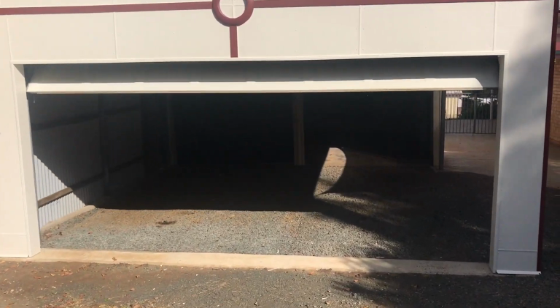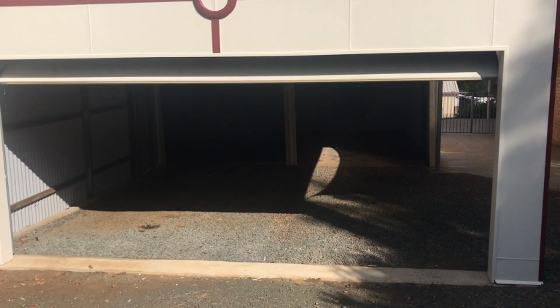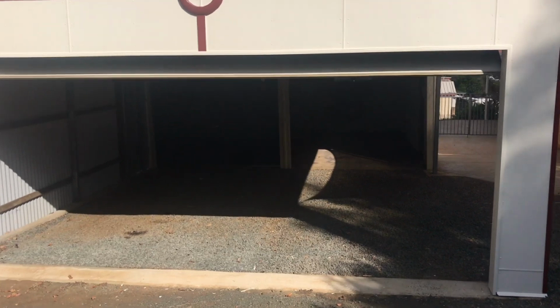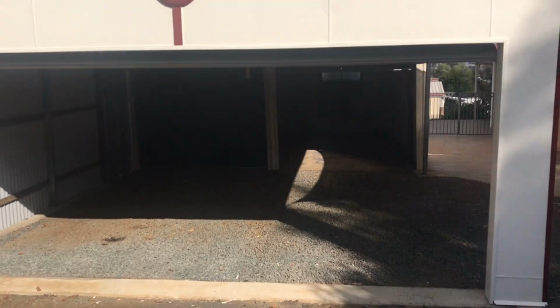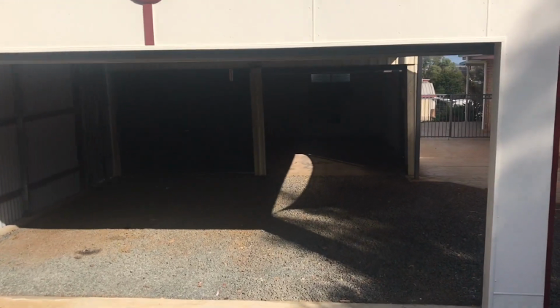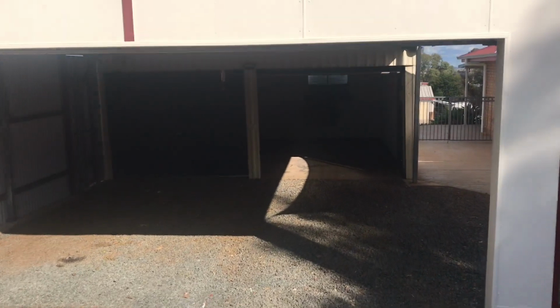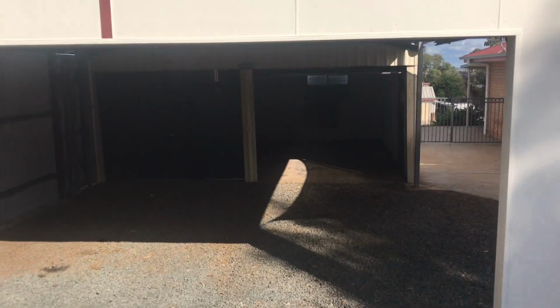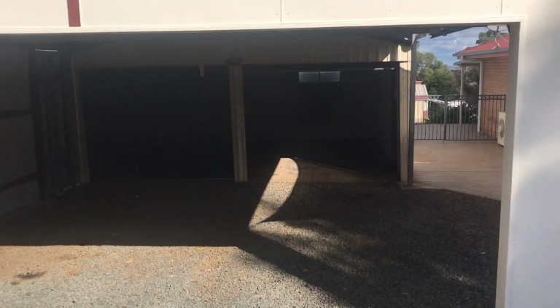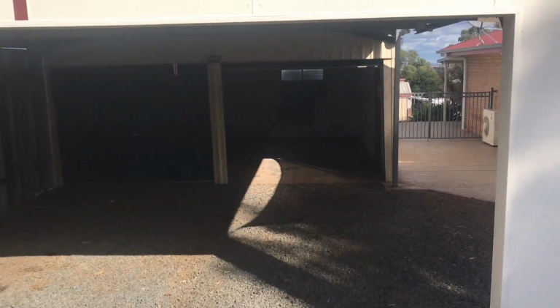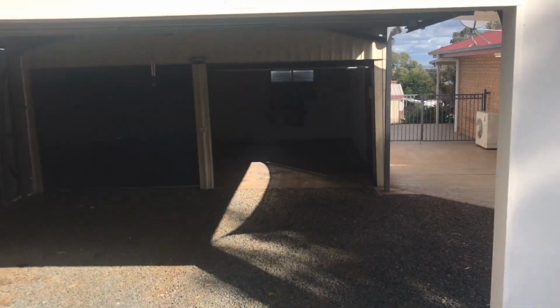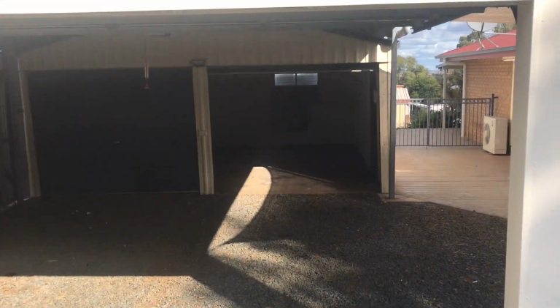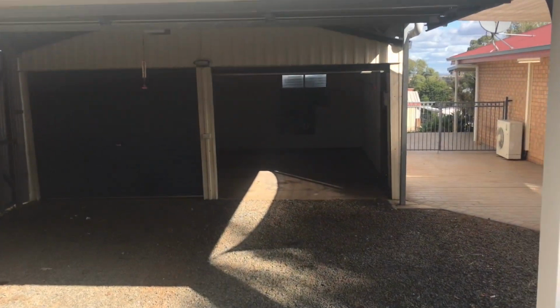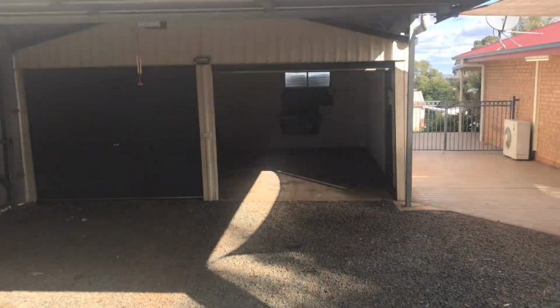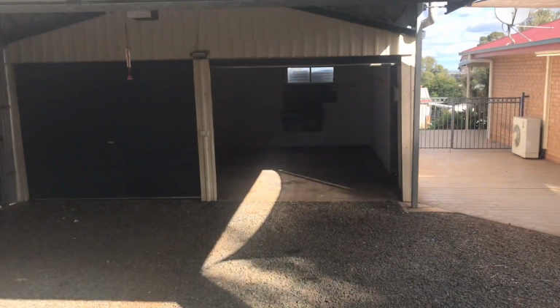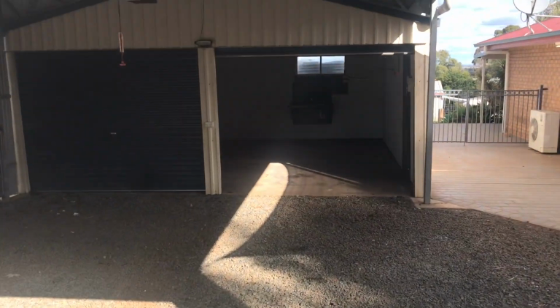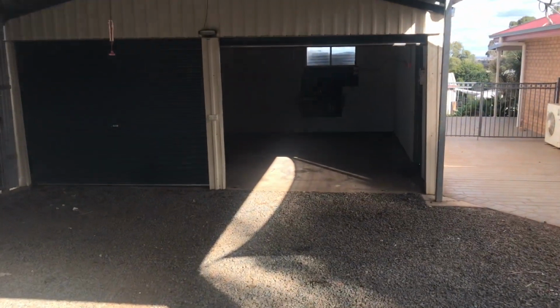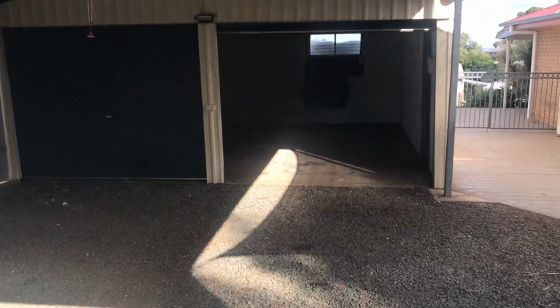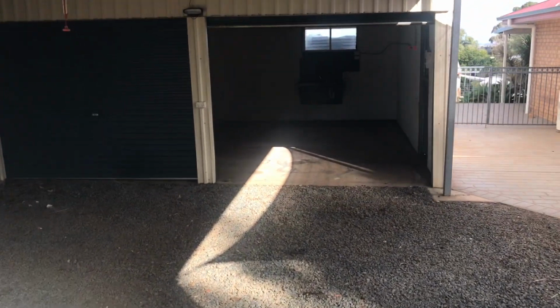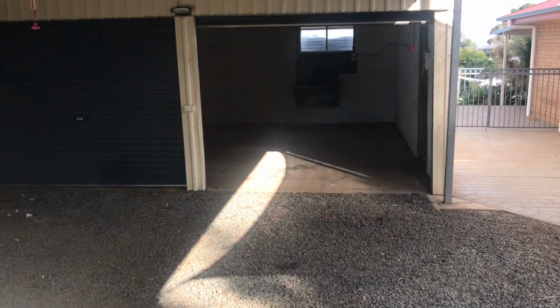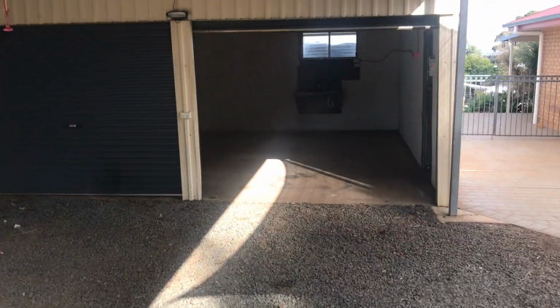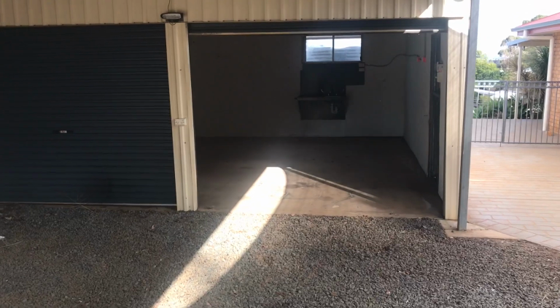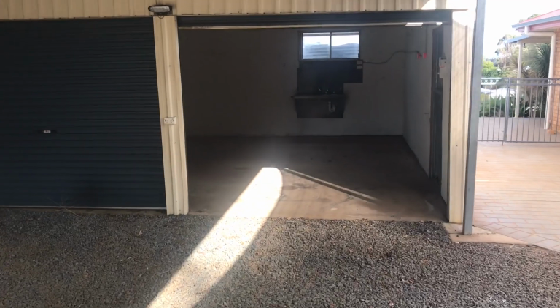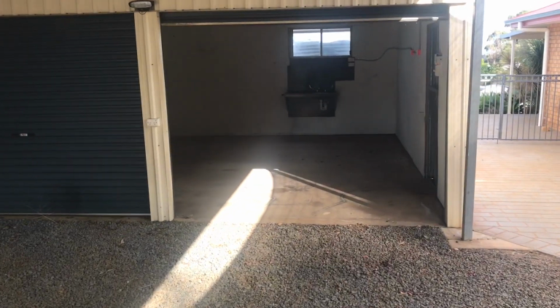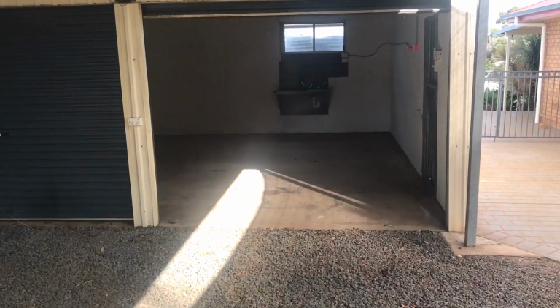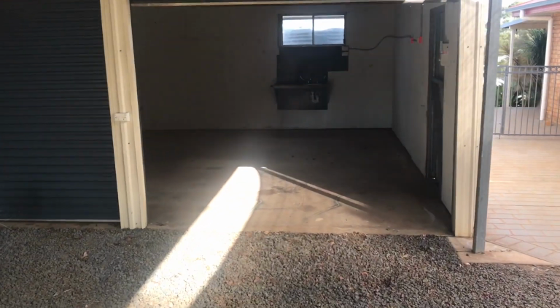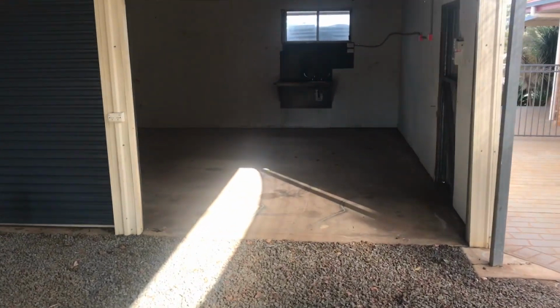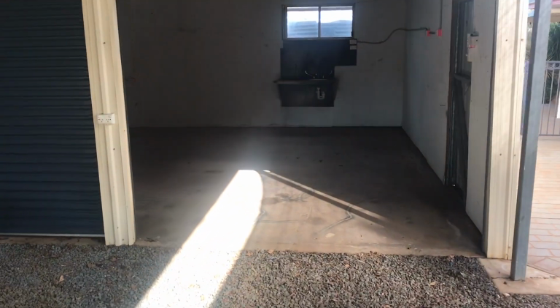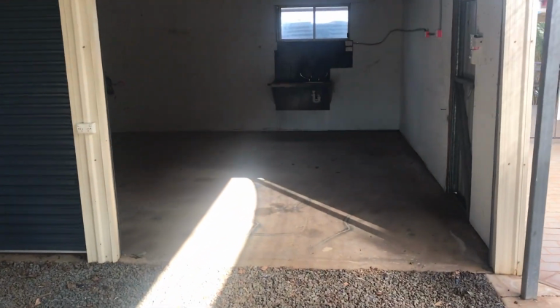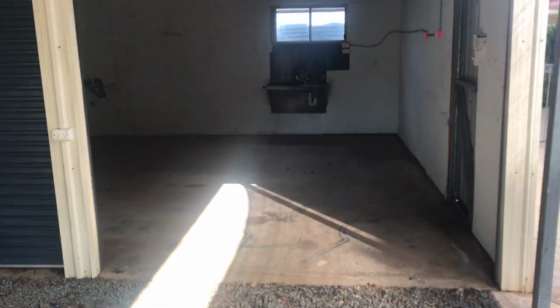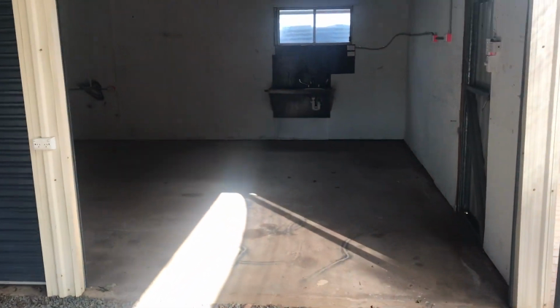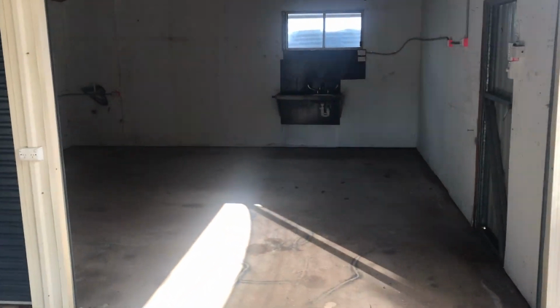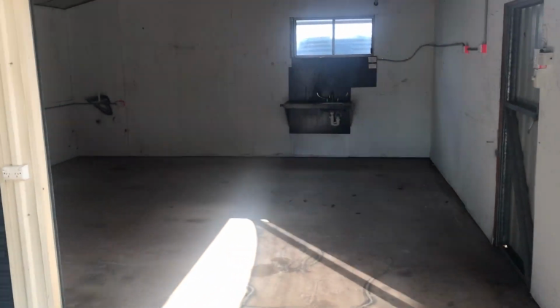The purpose of the video is to let you have a look around the property and decide if you would like to arrange your own inspection. You may then apply online.